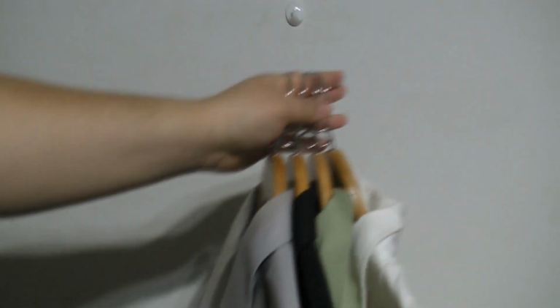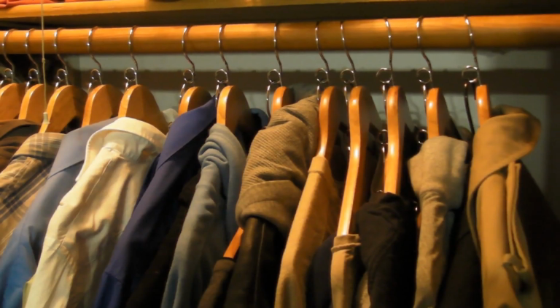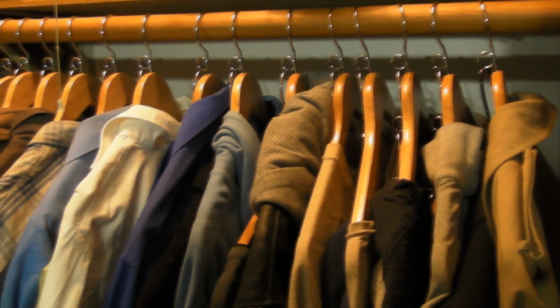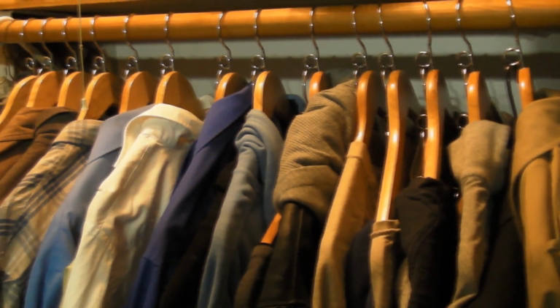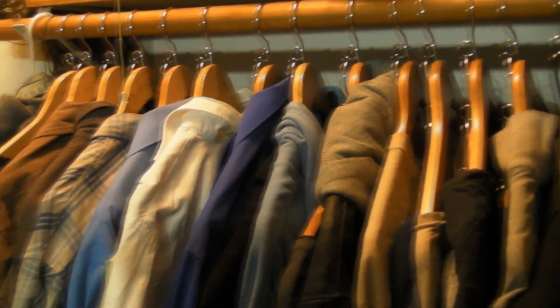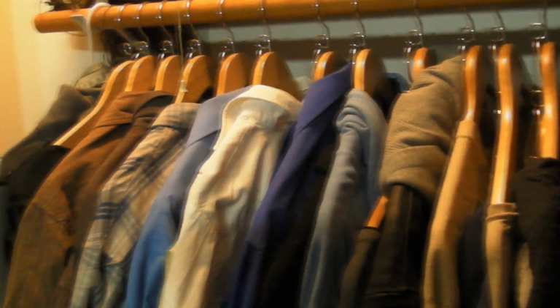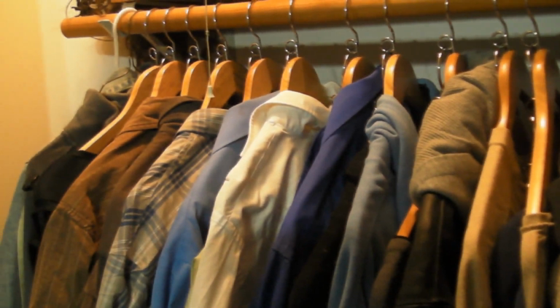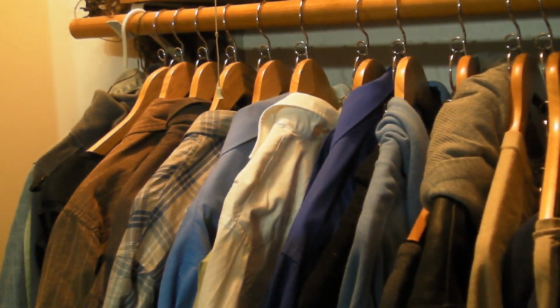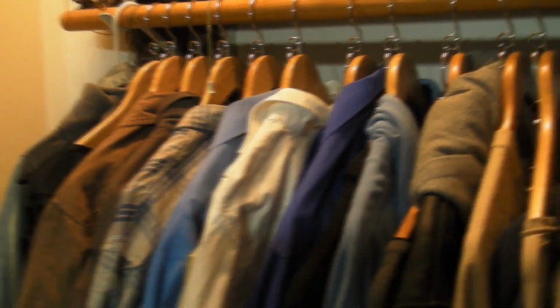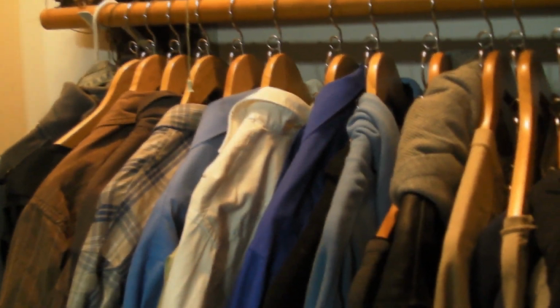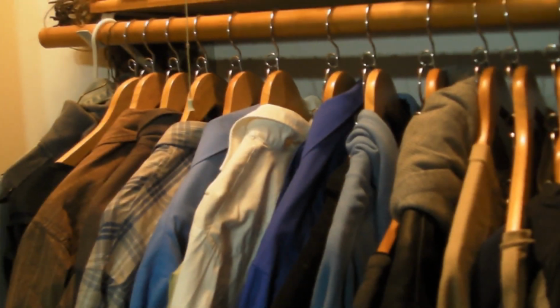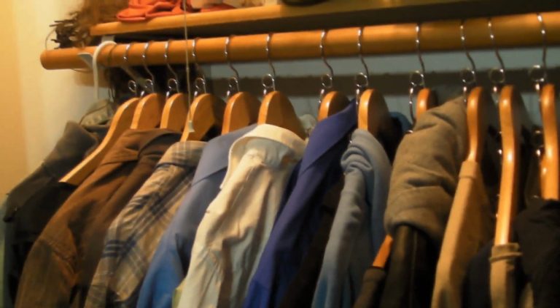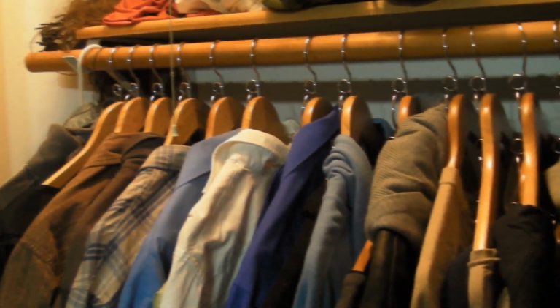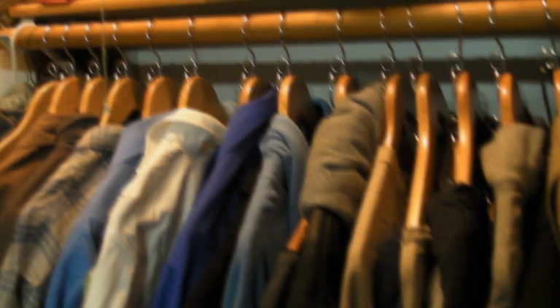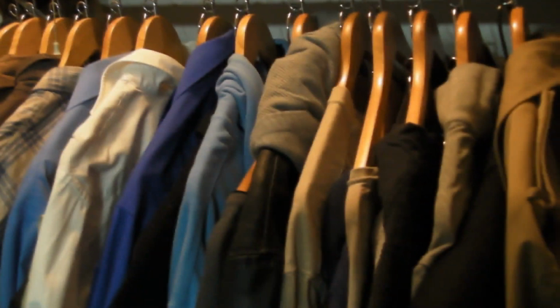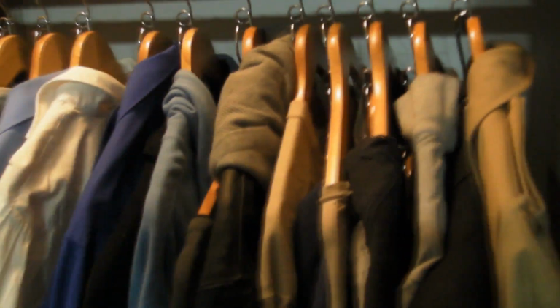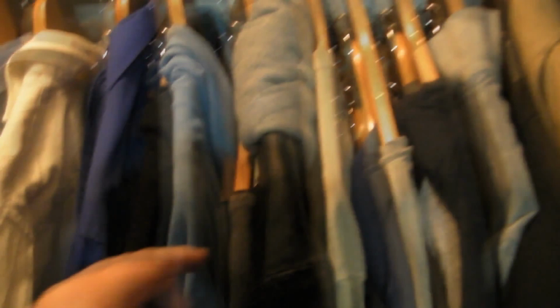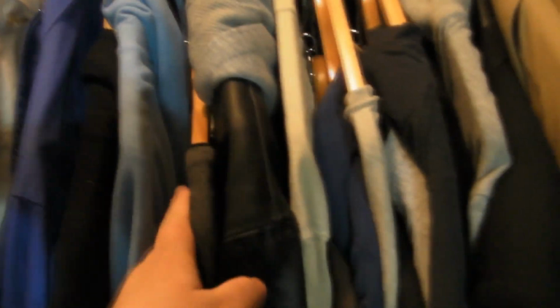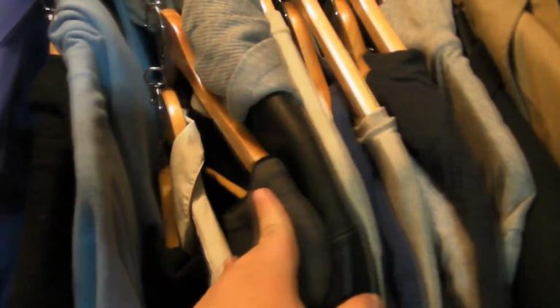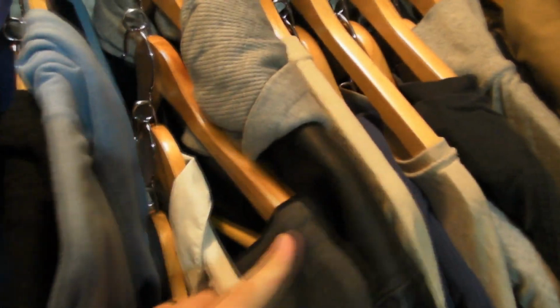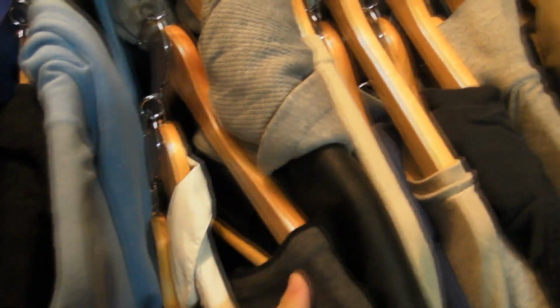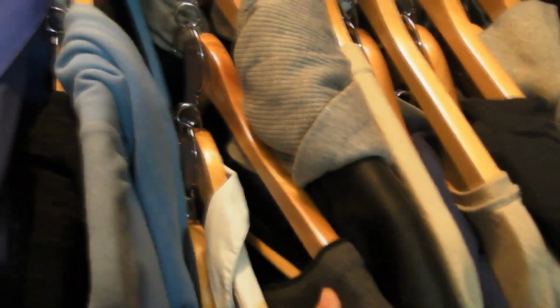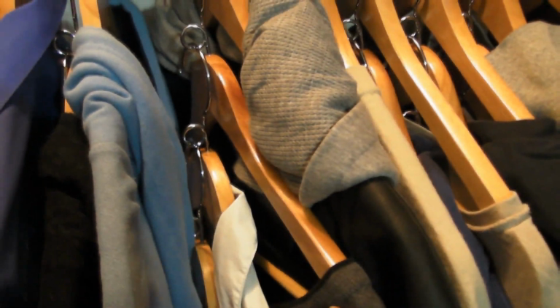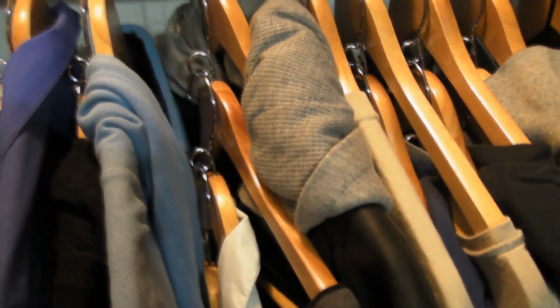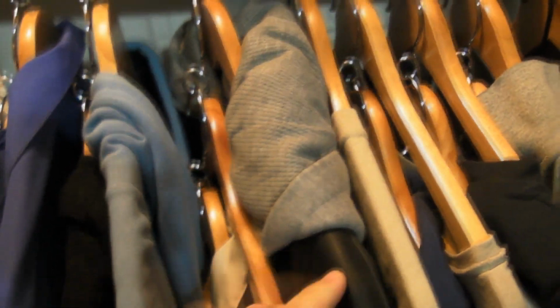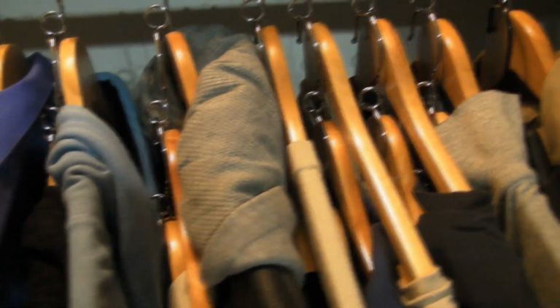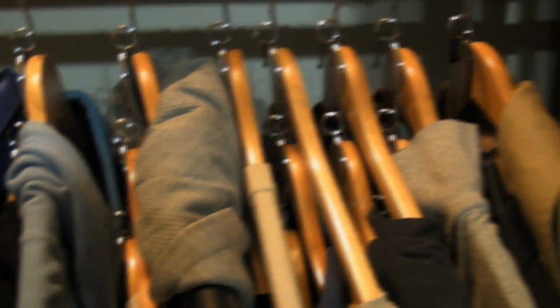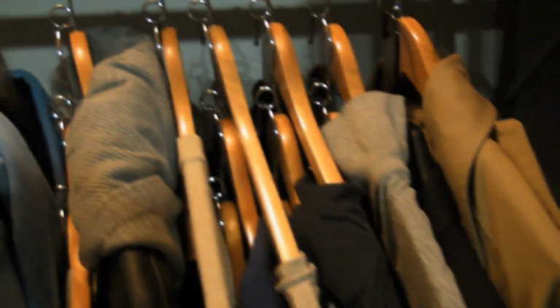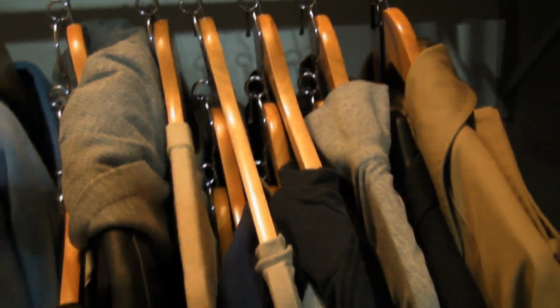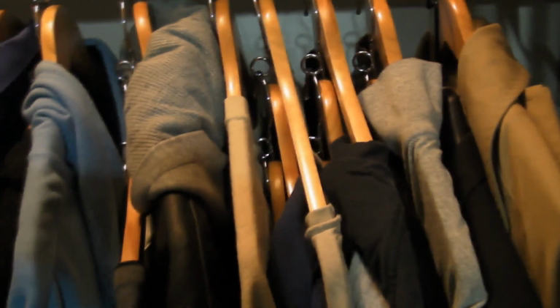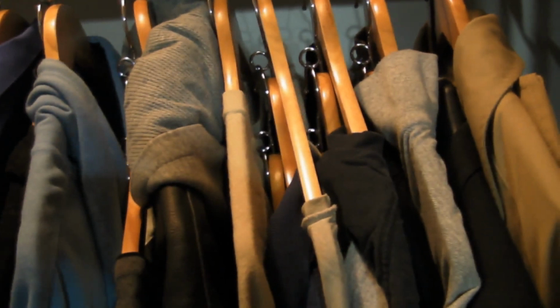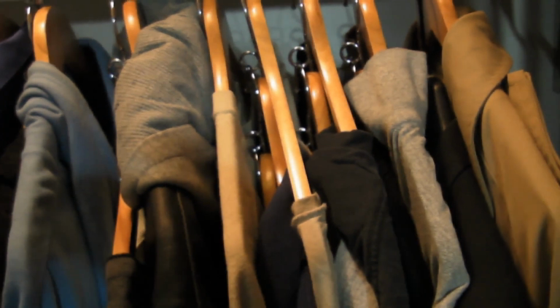Here we see a set of 50 hangers total. If you were to count the top you wouldn't notice, because each of these has a bunch of different hangers cascading from them.